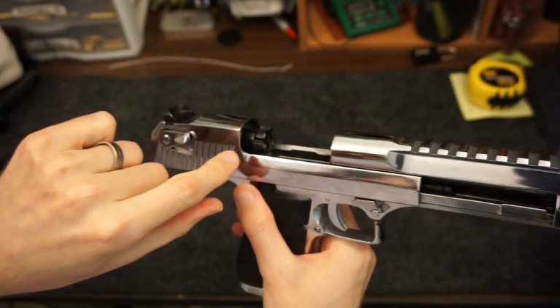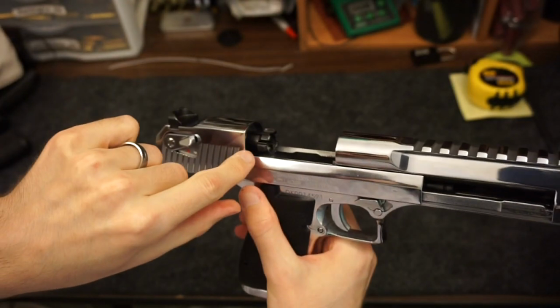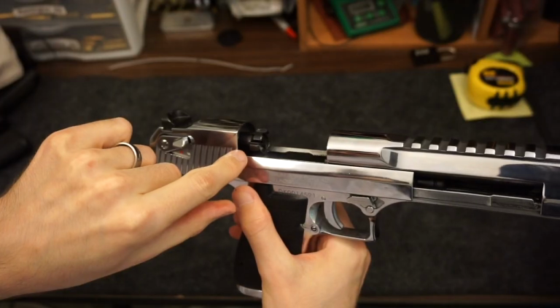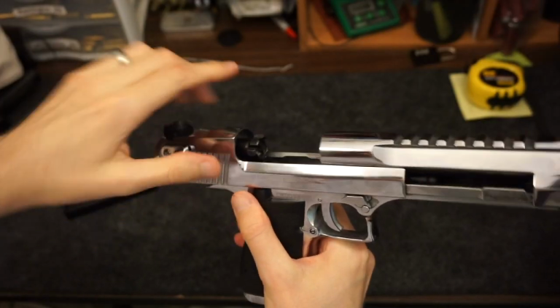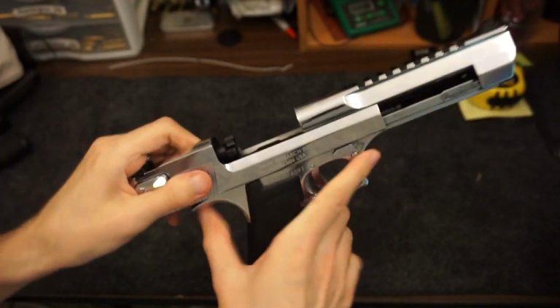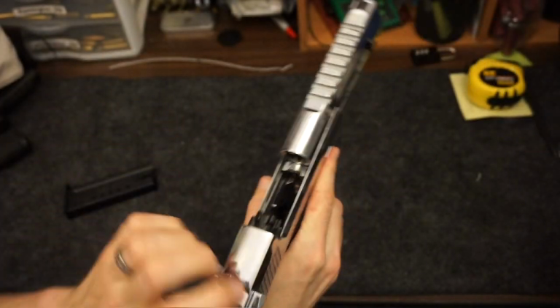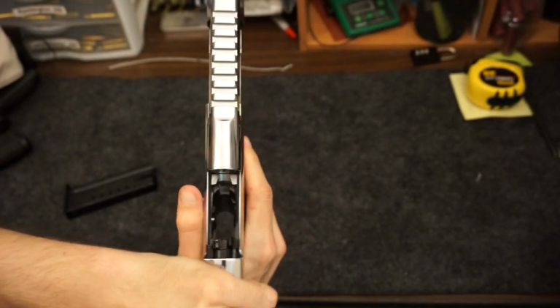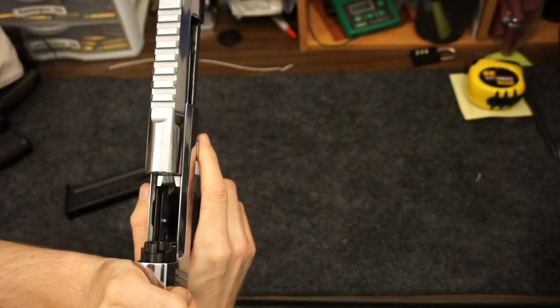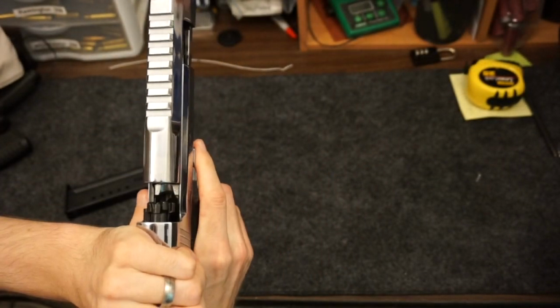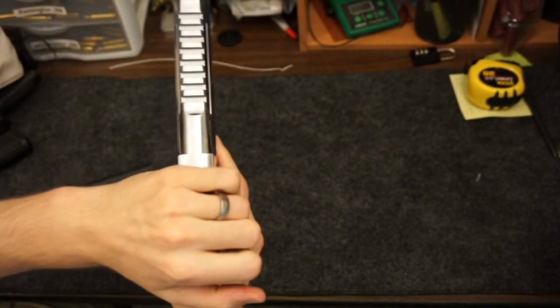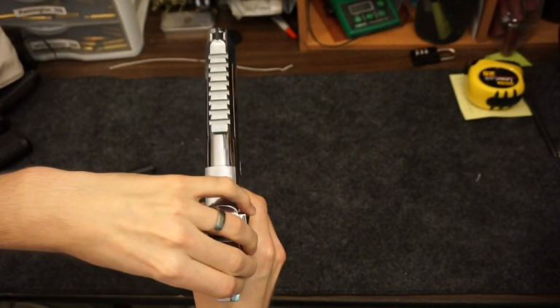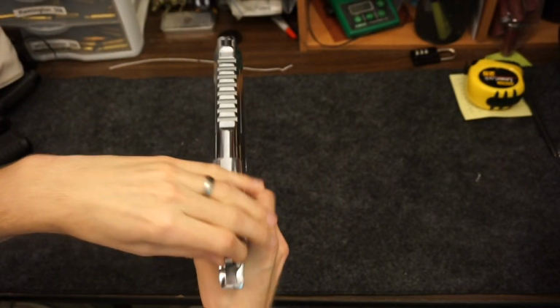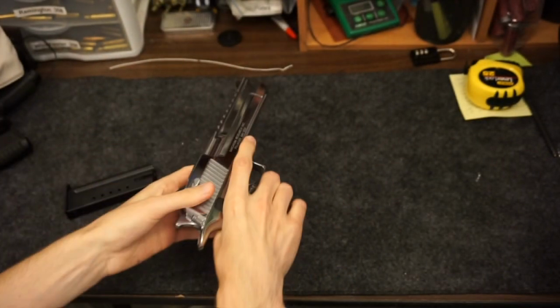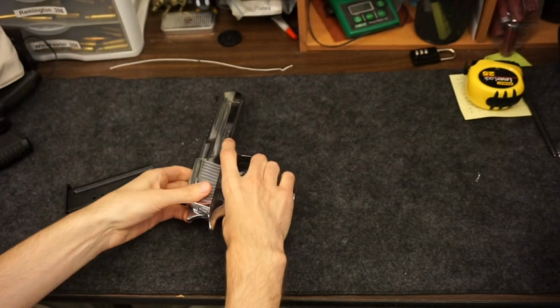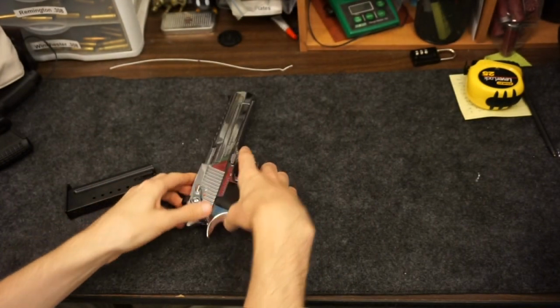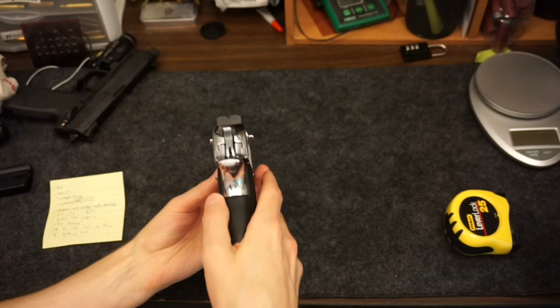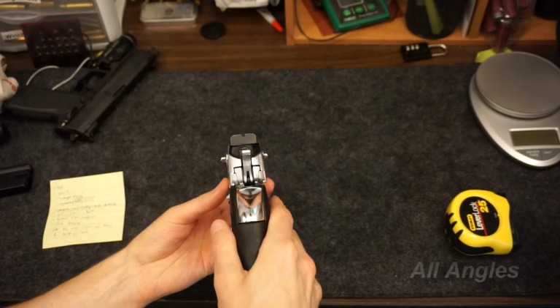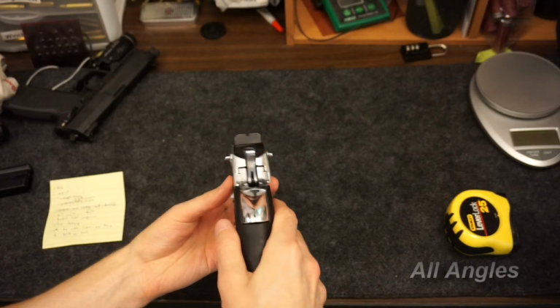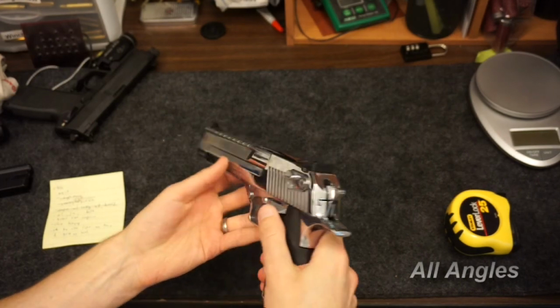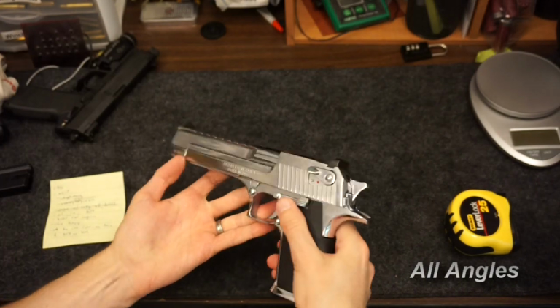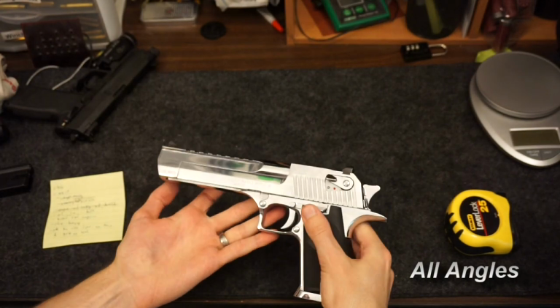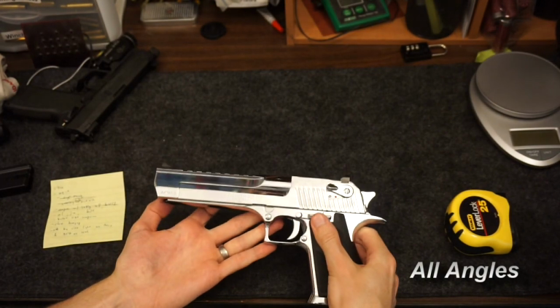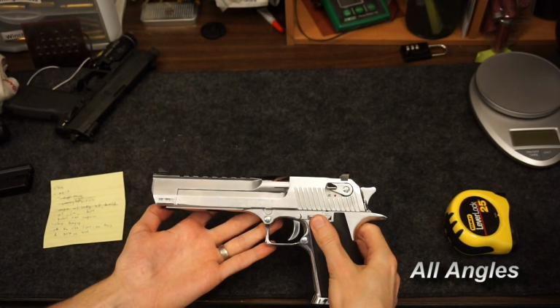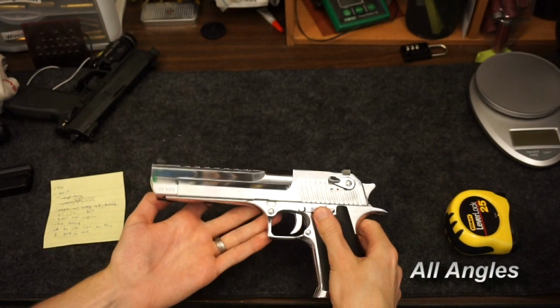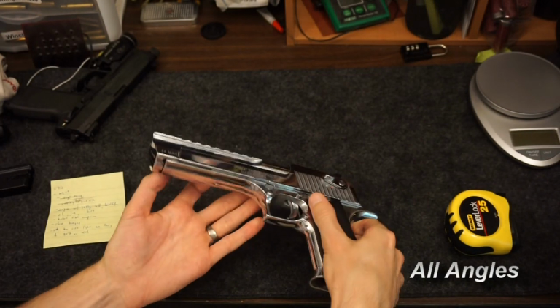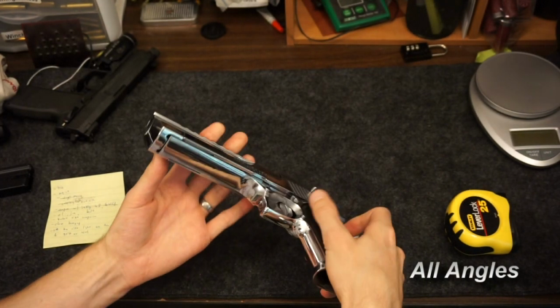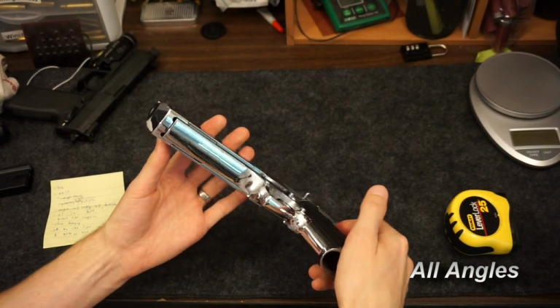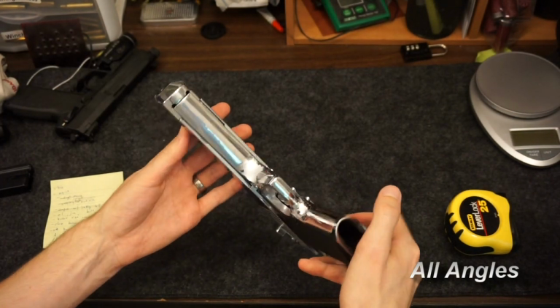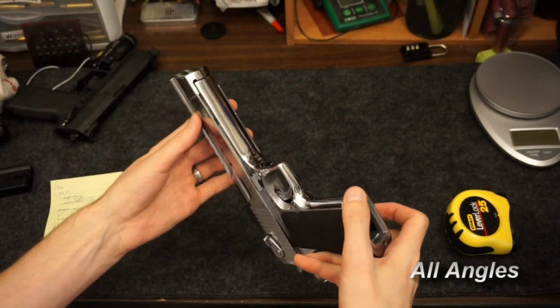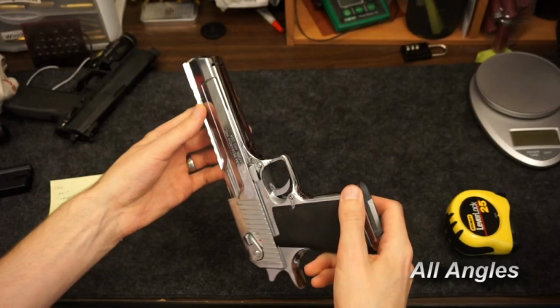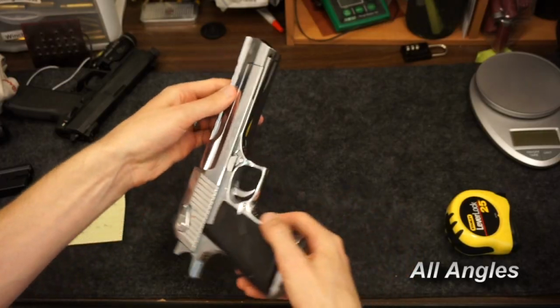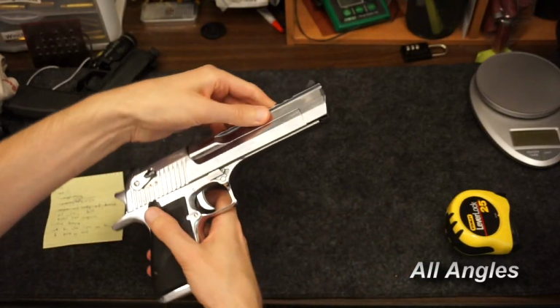This gun uses a kind of AR-style bolt and a gas system with direct impingement style, versus a typical gas blowback system you'd see in a semi-automatic pistol. You can see the whole thing is polished chrome.